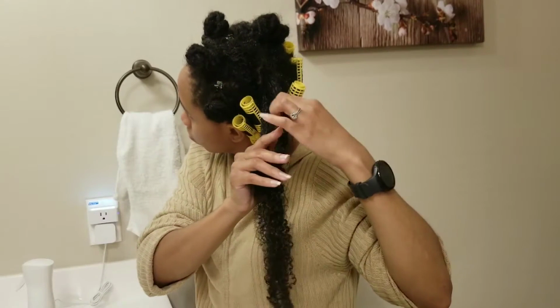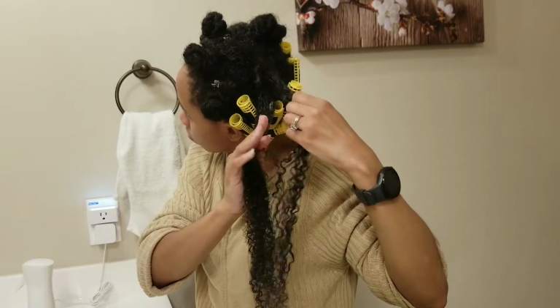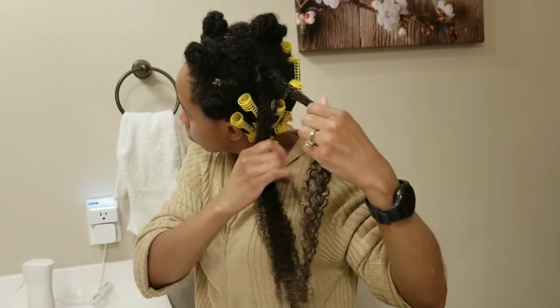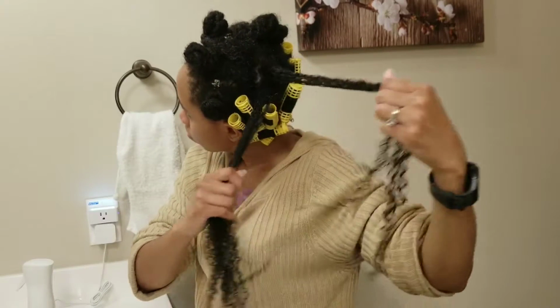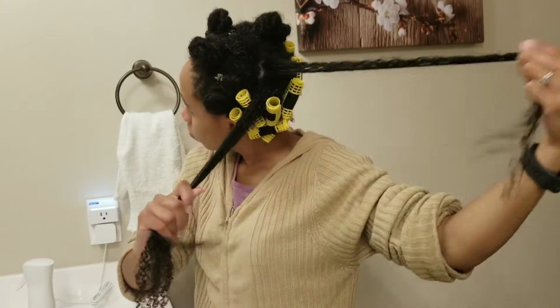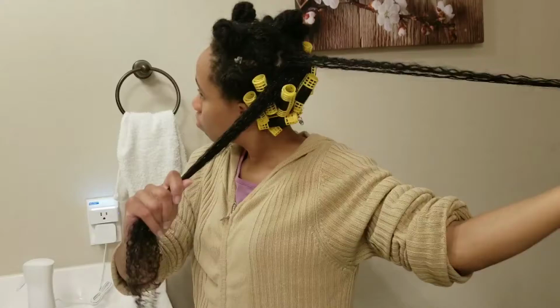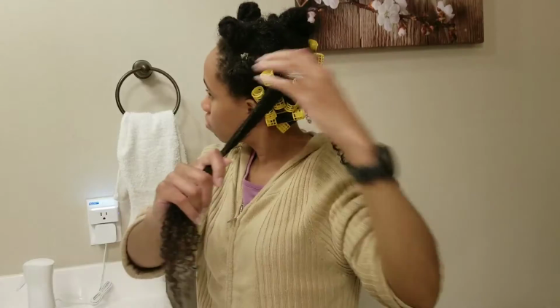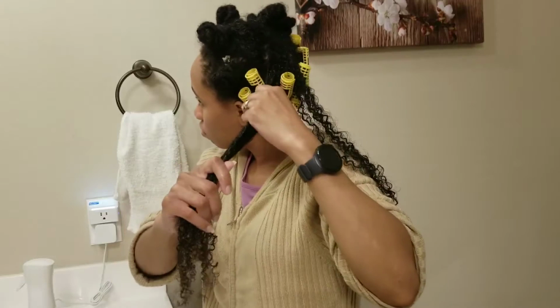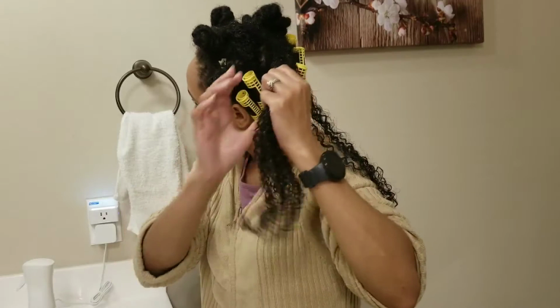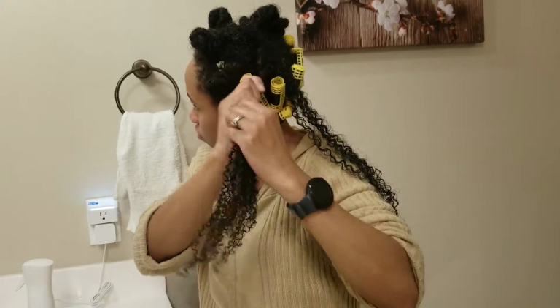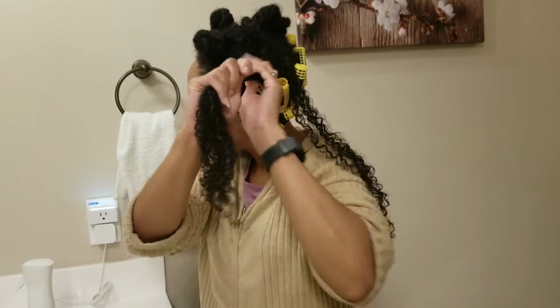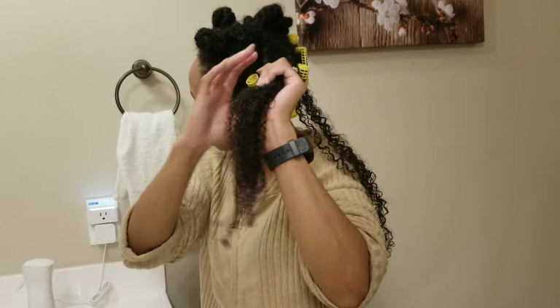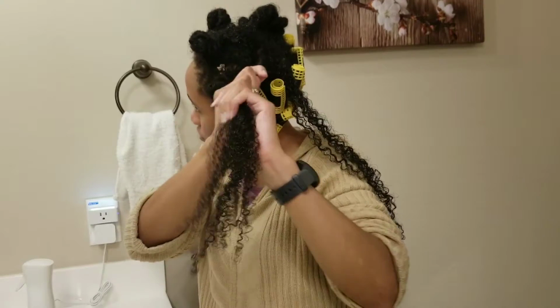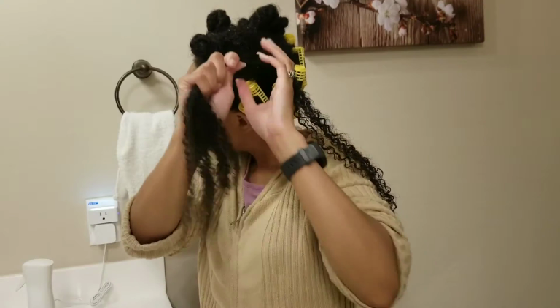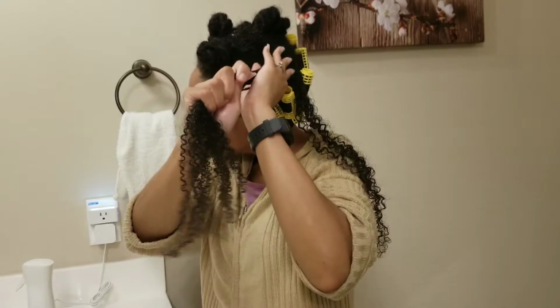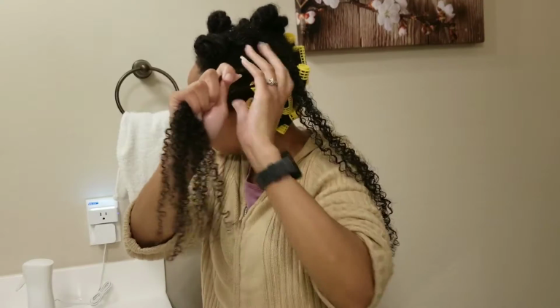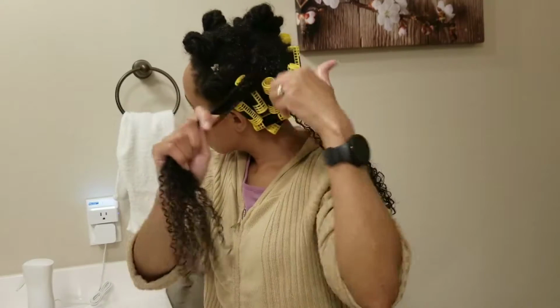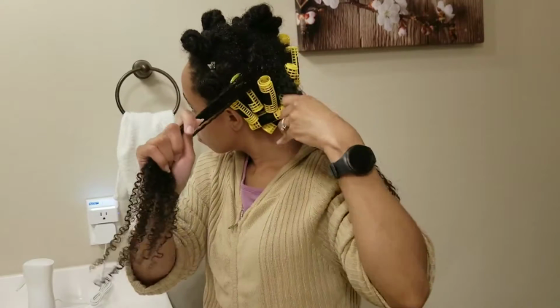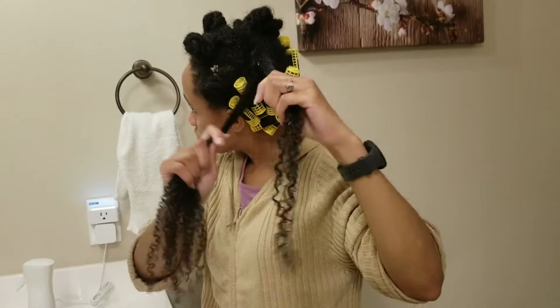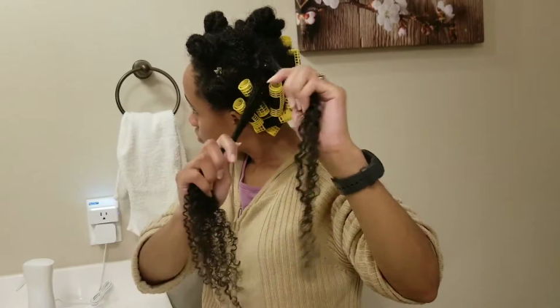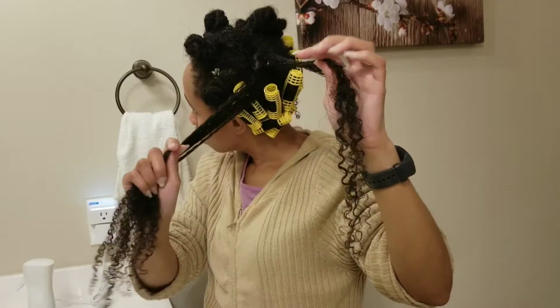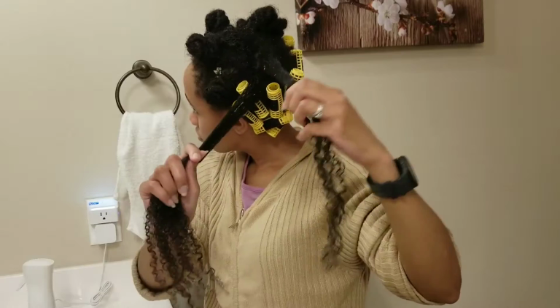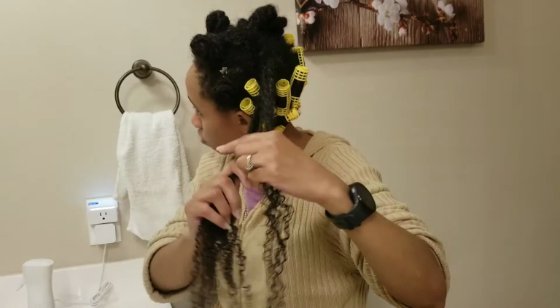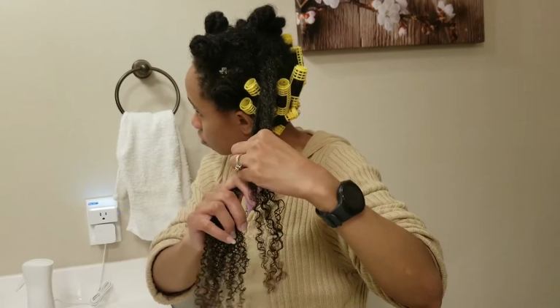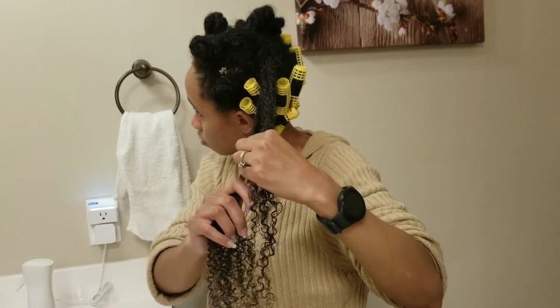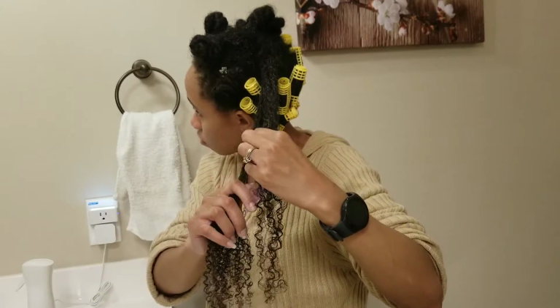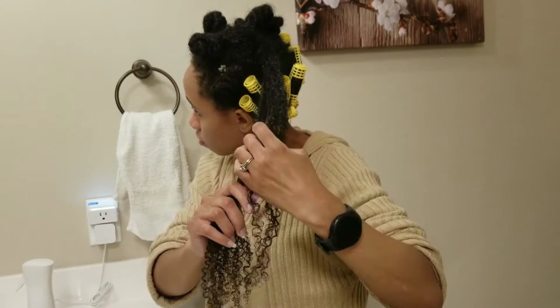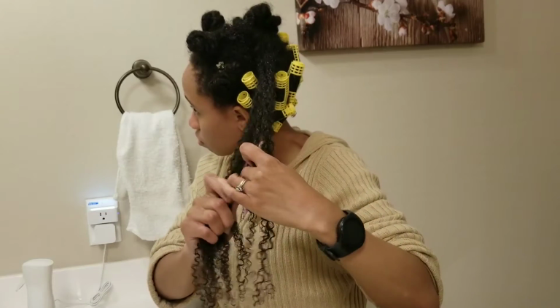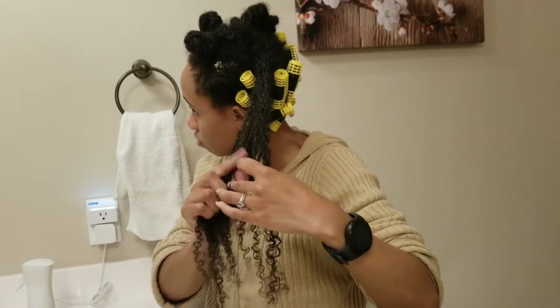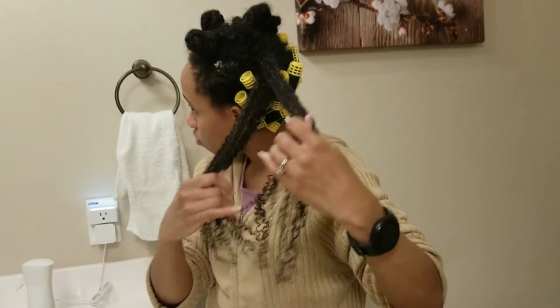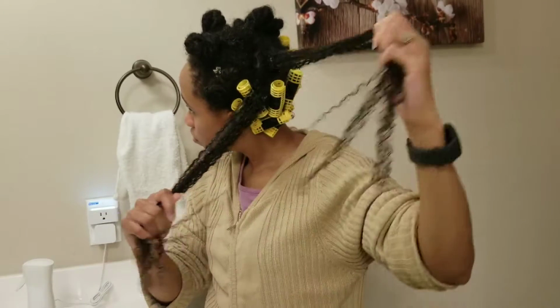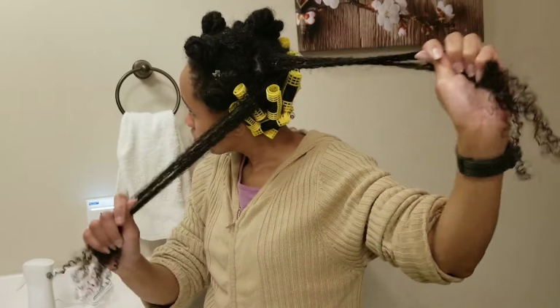I separate into about two to three subsections per section, depending on the thickness of the hair. The goal is to have just enough hair where it's not too thick or too thin.